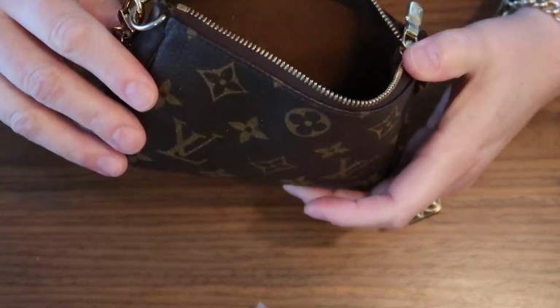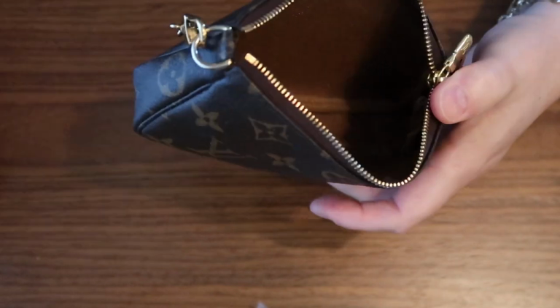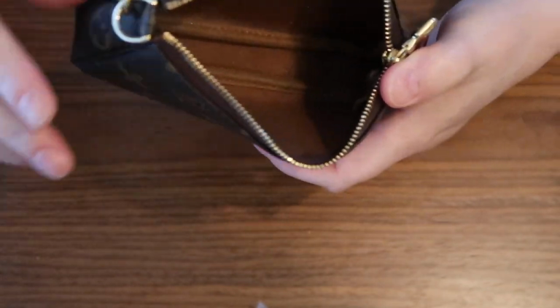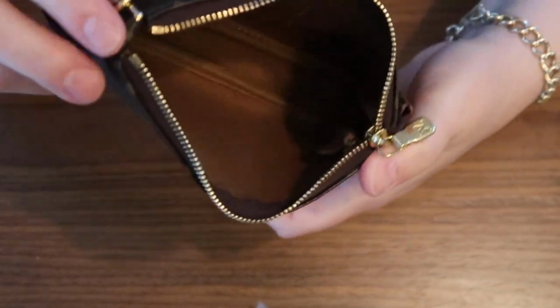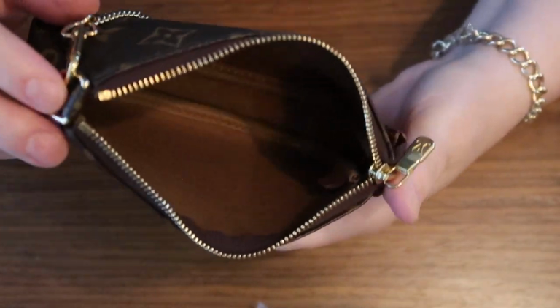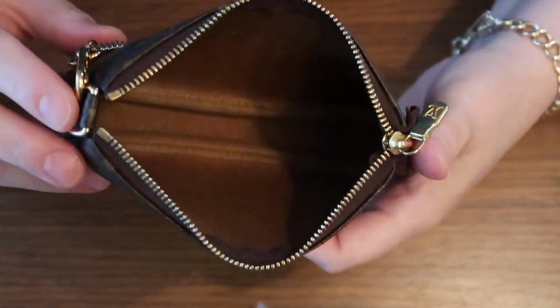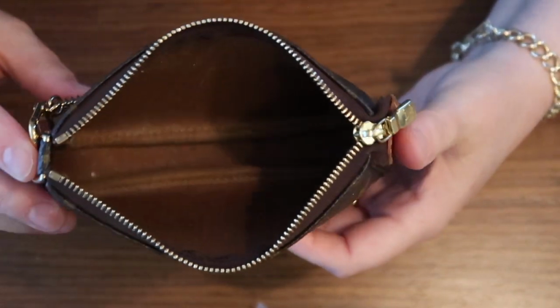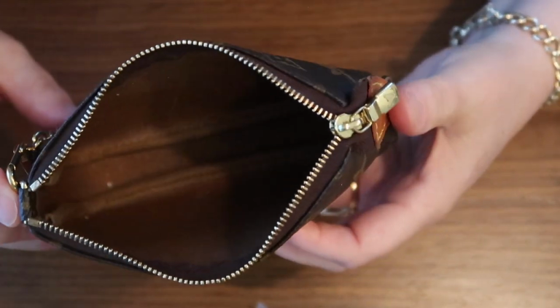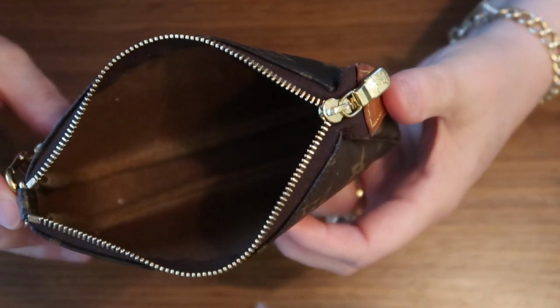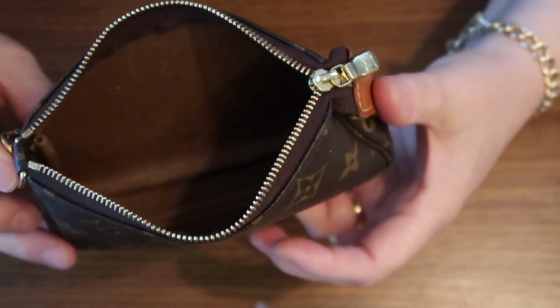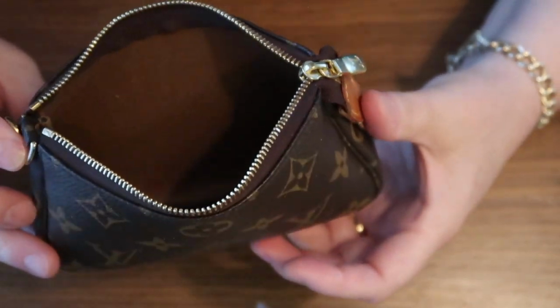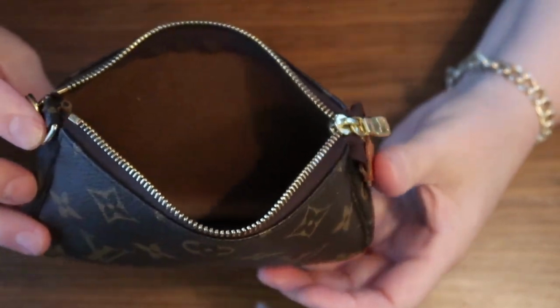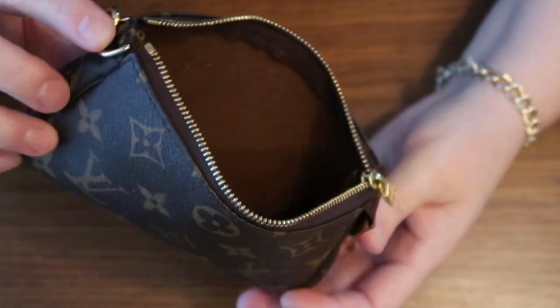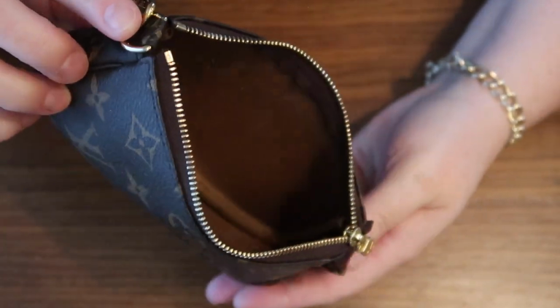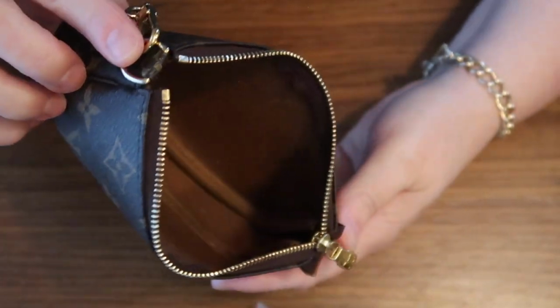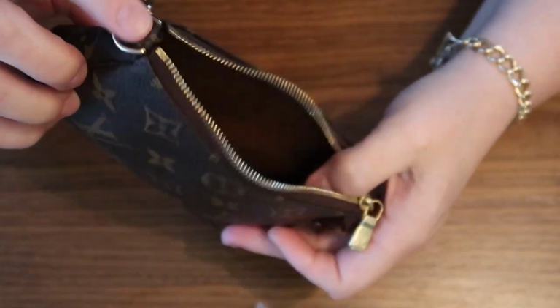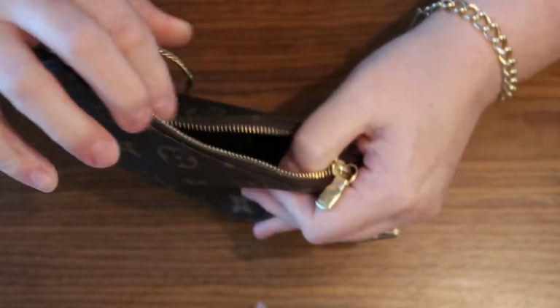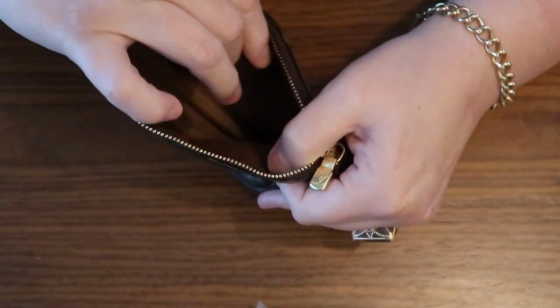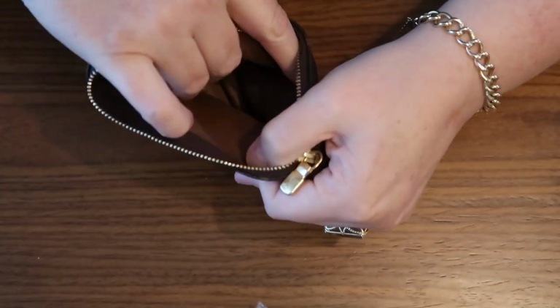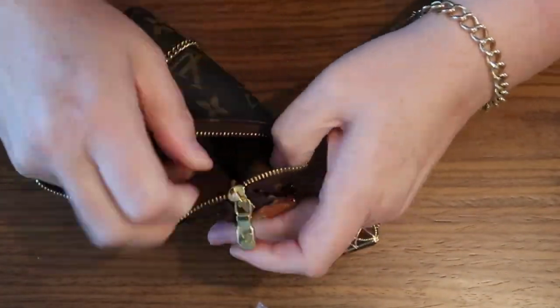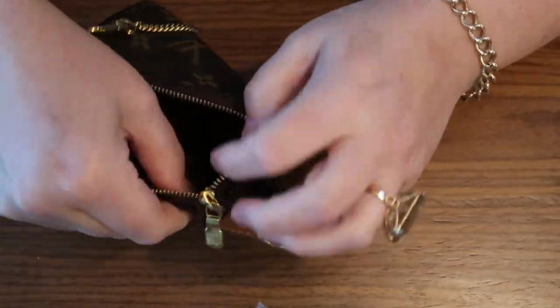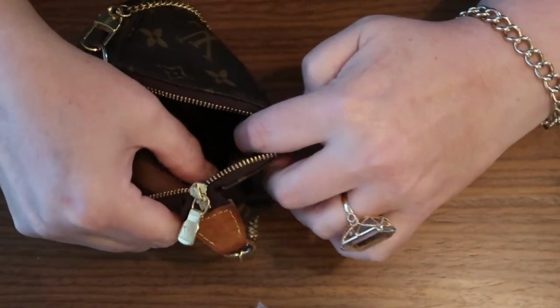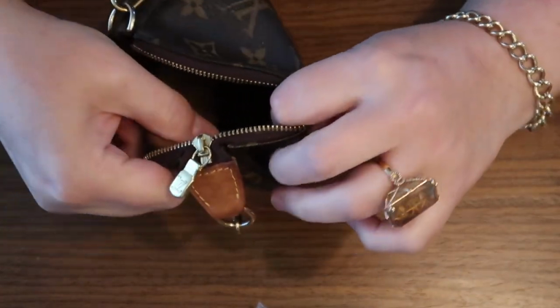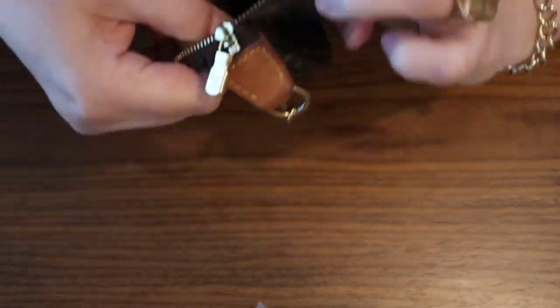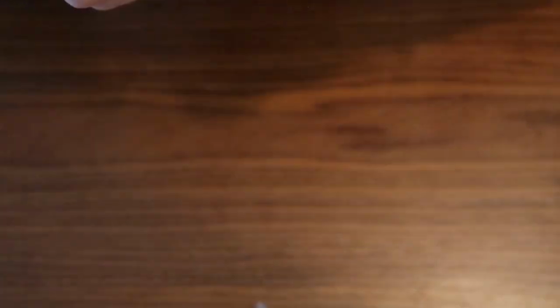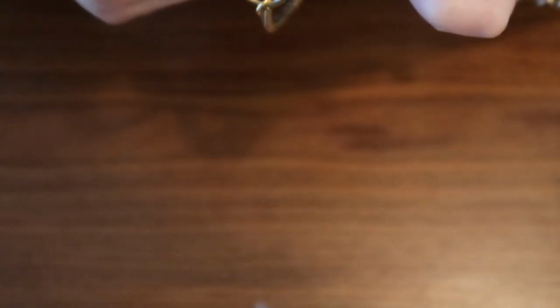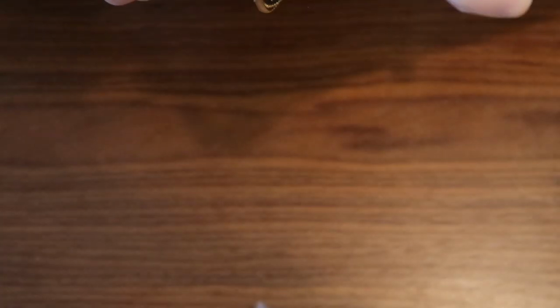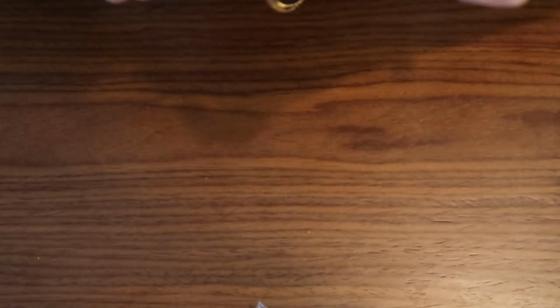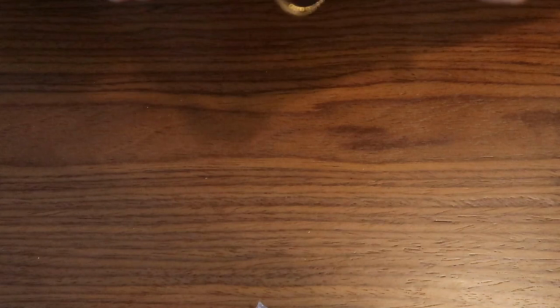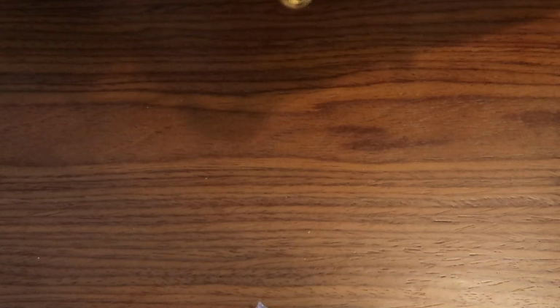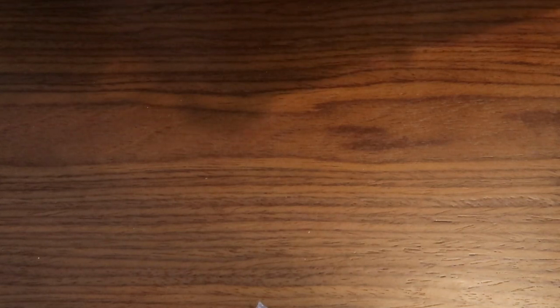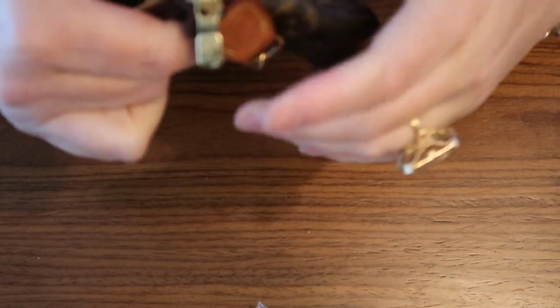And inside, this is what it looks like — it's in pretty good condition, a little bit dirty. This one is from 2005.